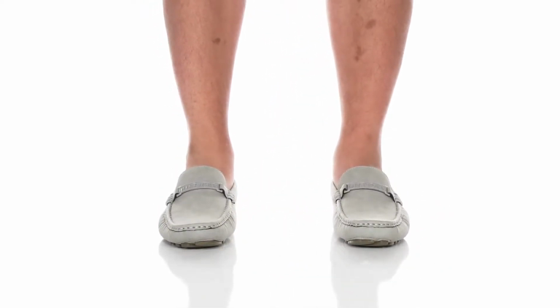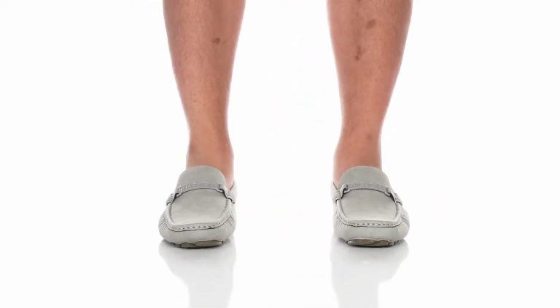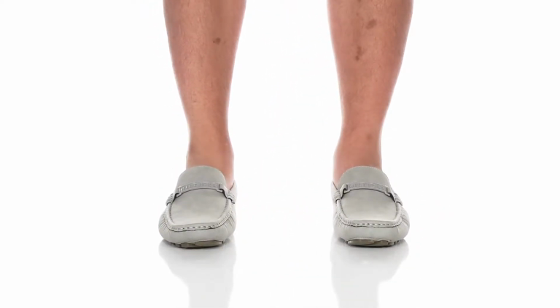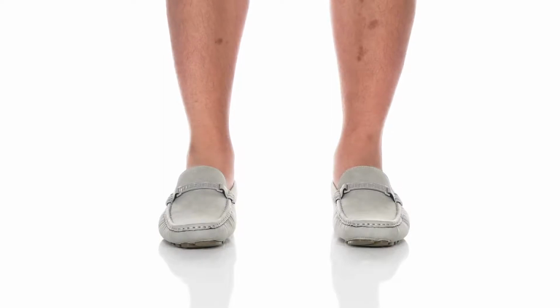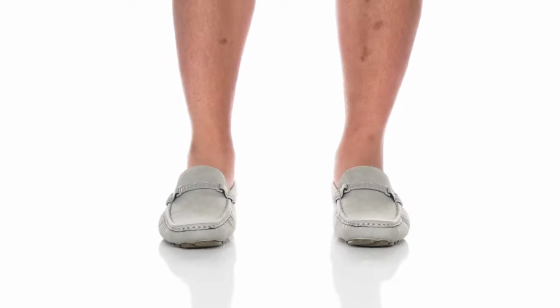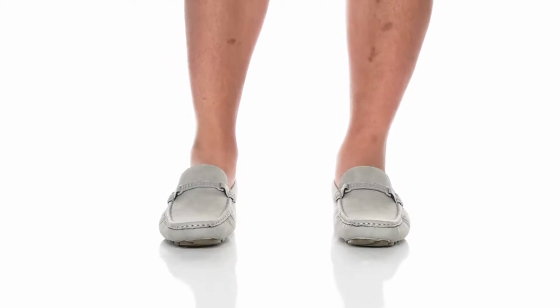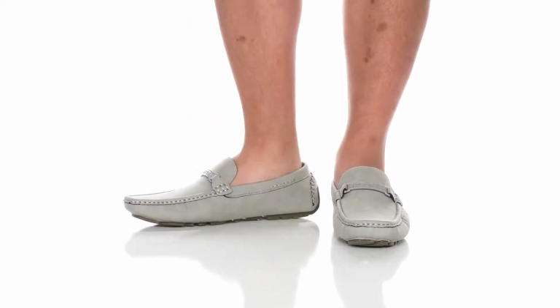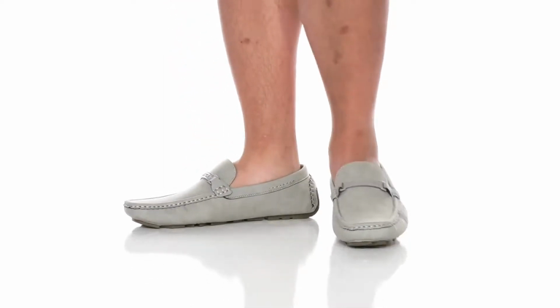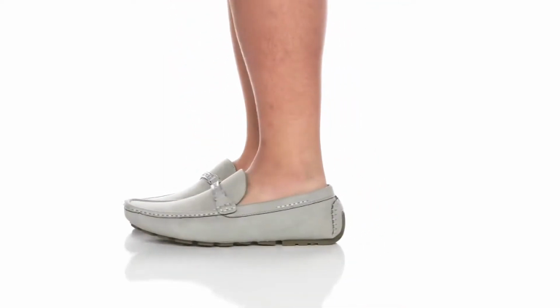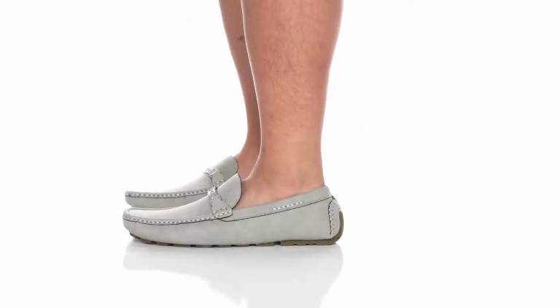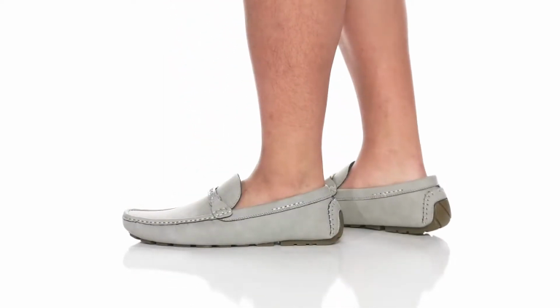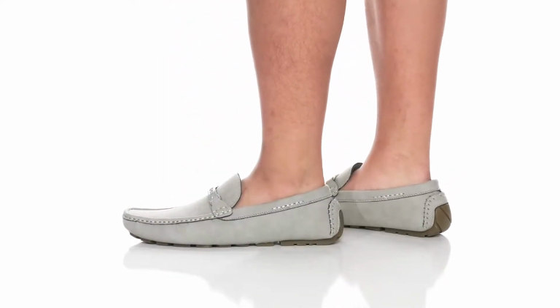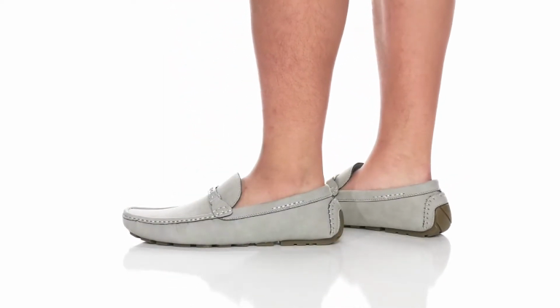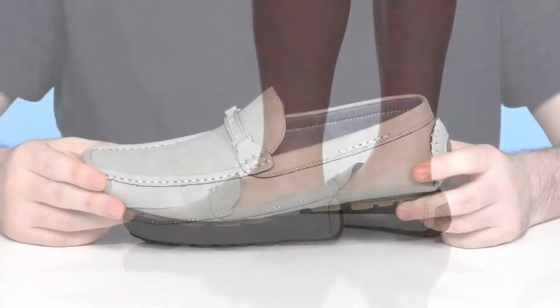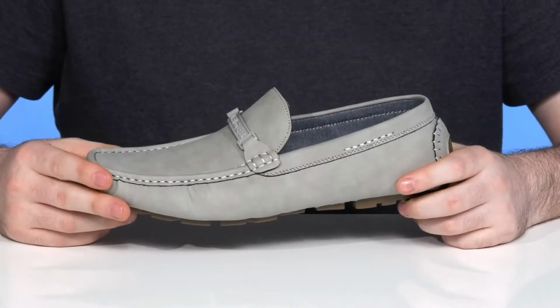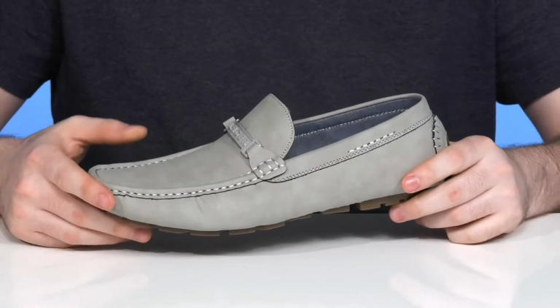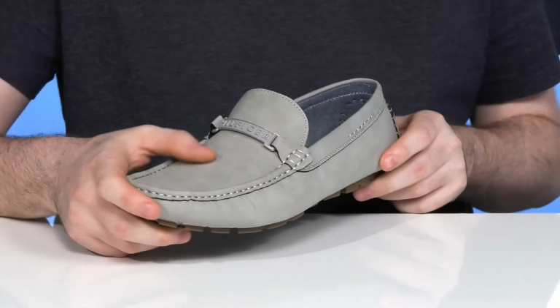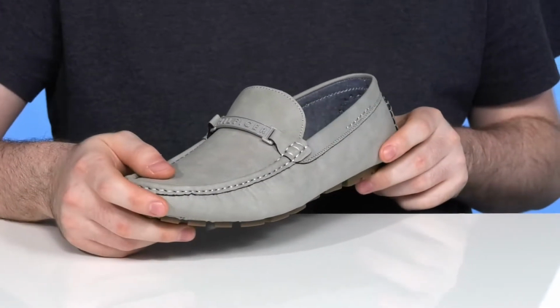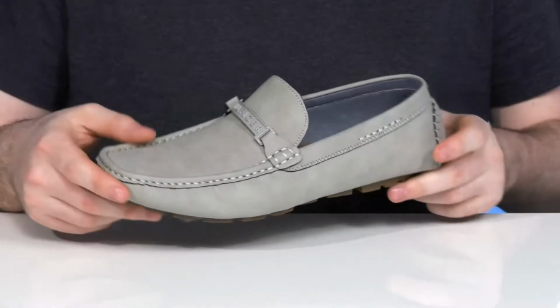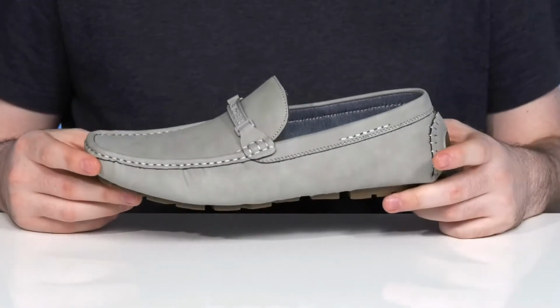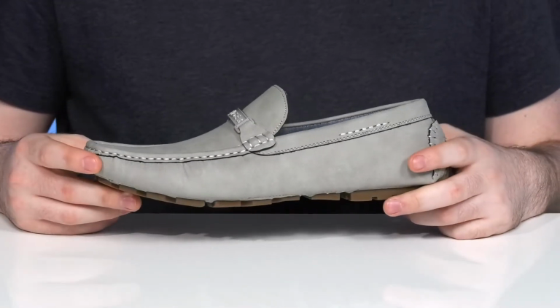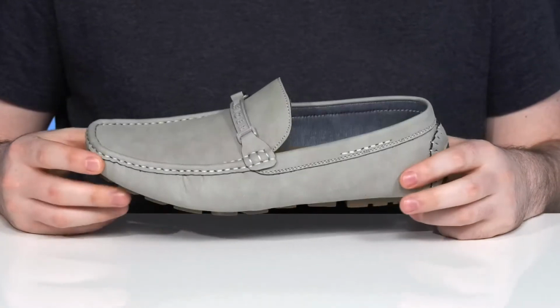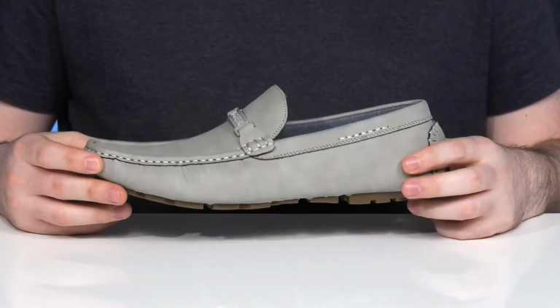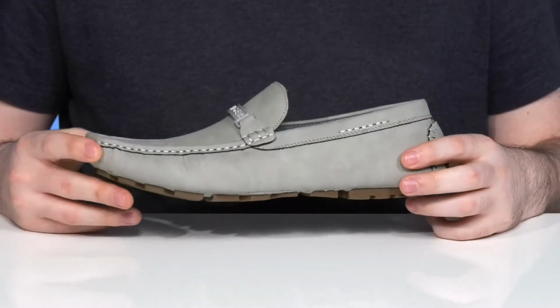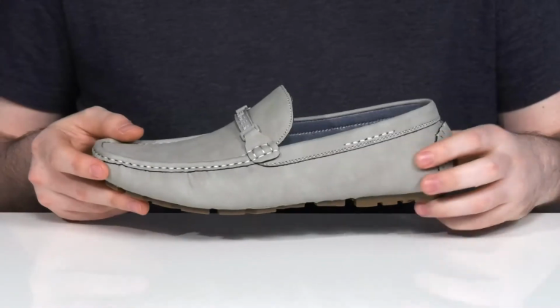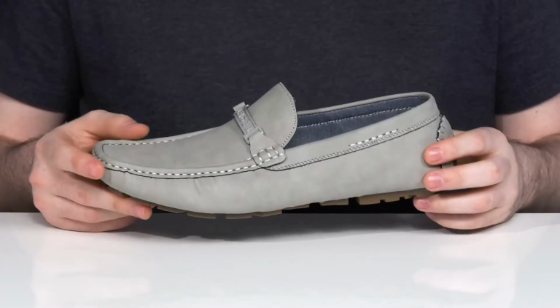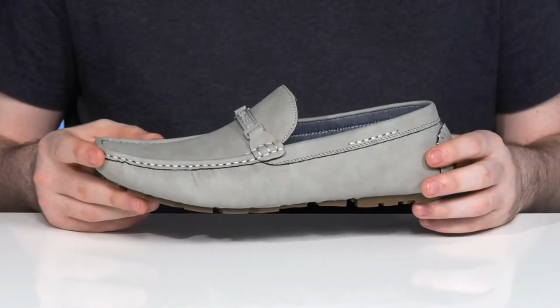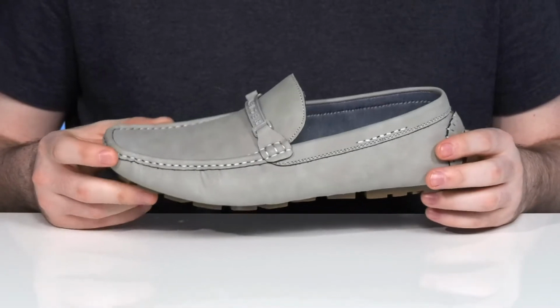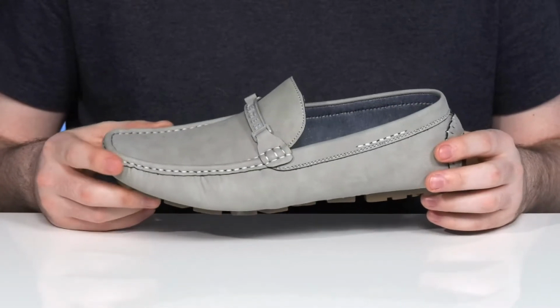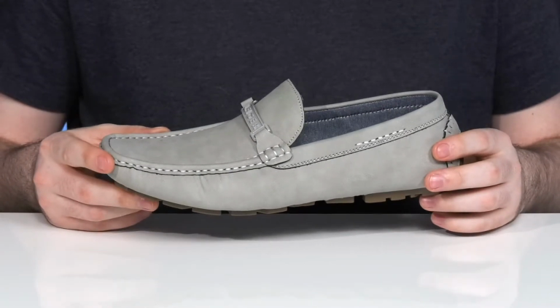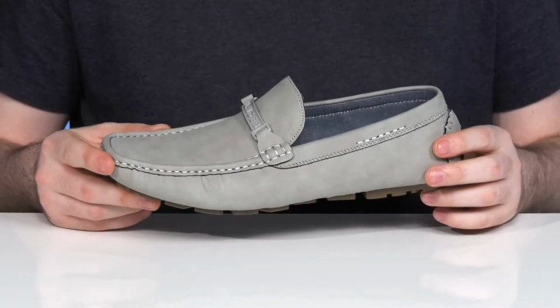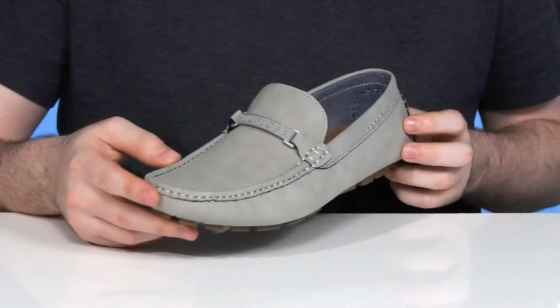This sleek and smart design from Tommy Hilfiger is ready to update your formal game. The upper is made out of a polyurethane with a leather-like look, using that soft gray tone that goes great with the white stitch detailing in the mock toe.